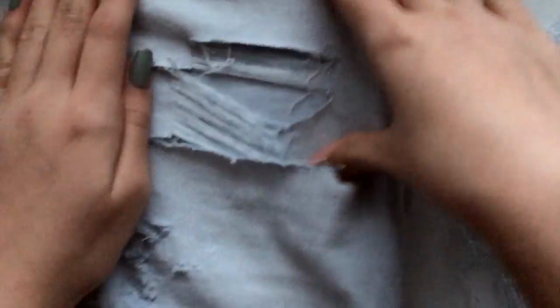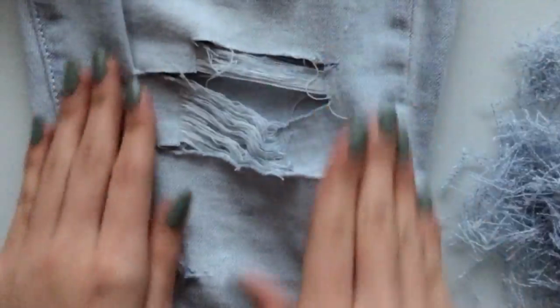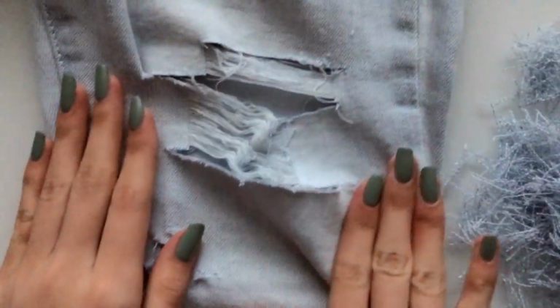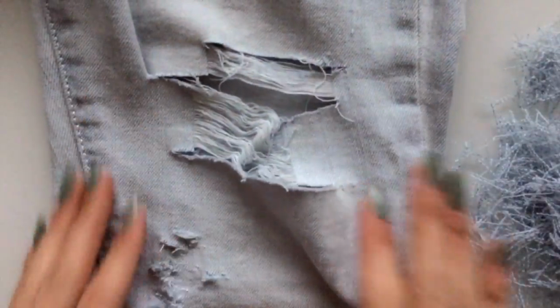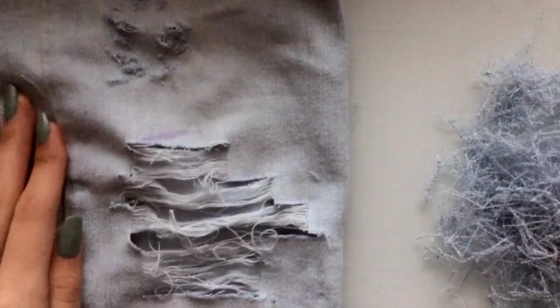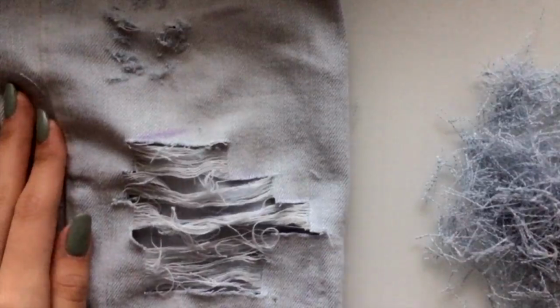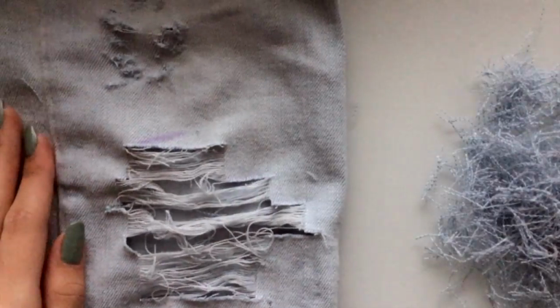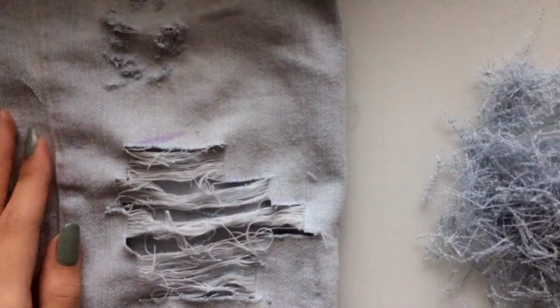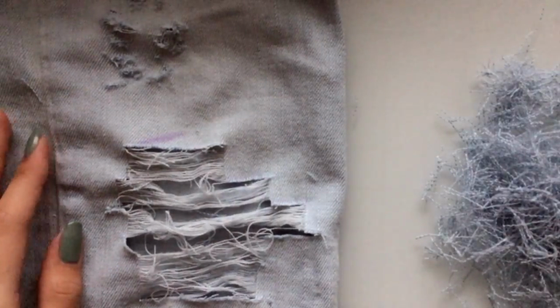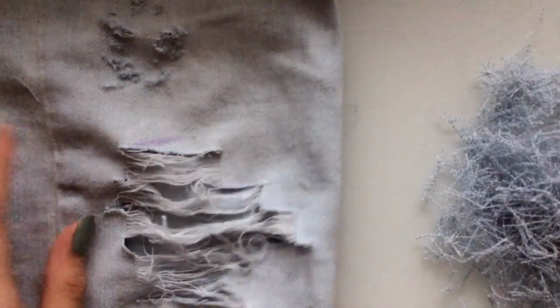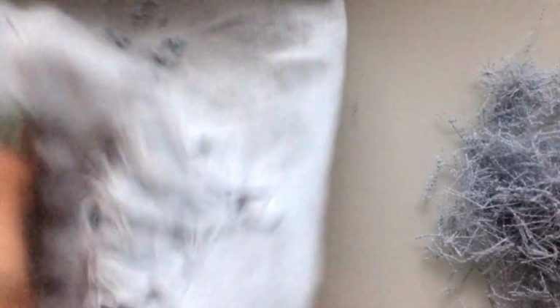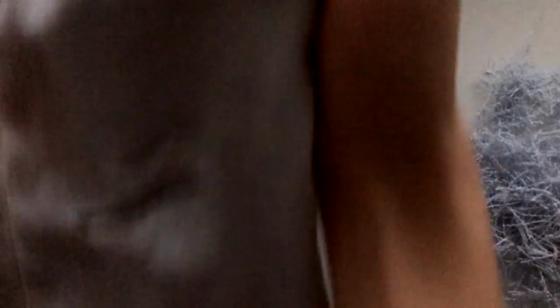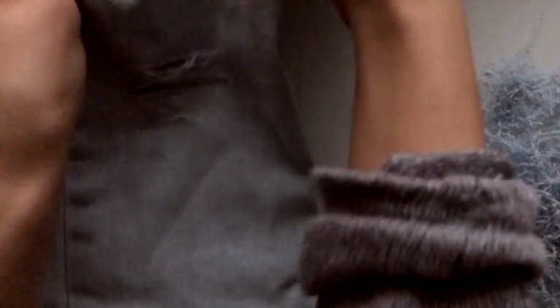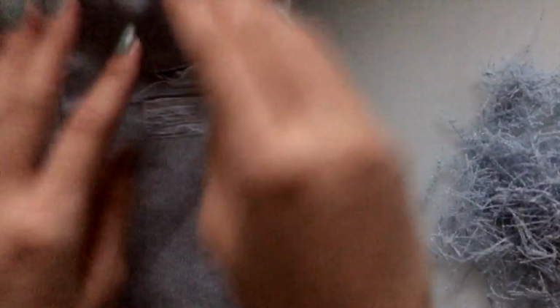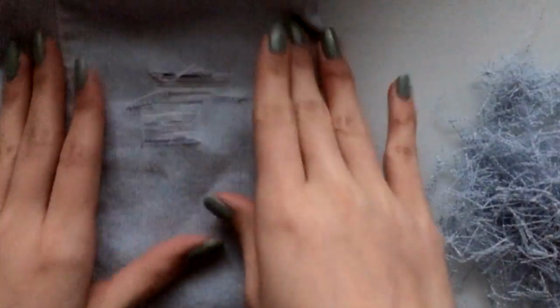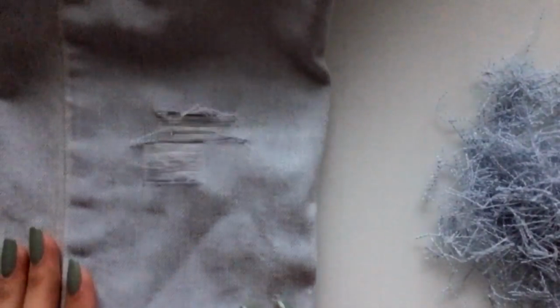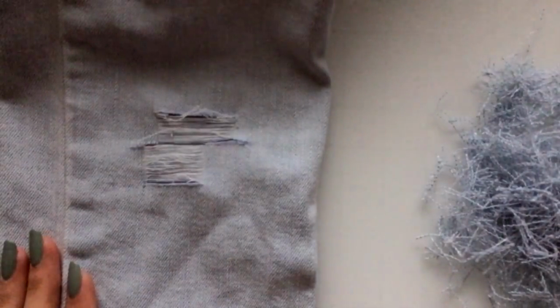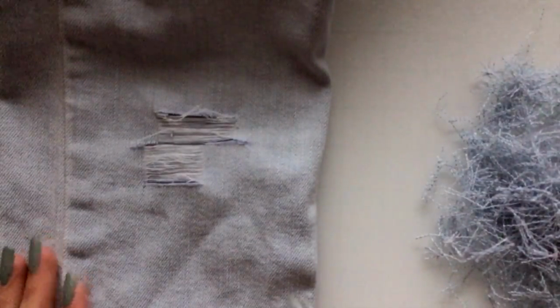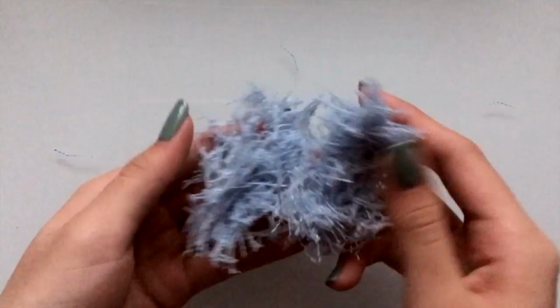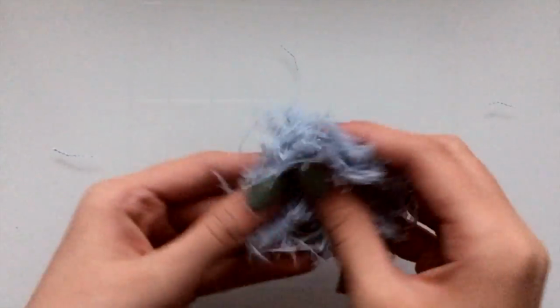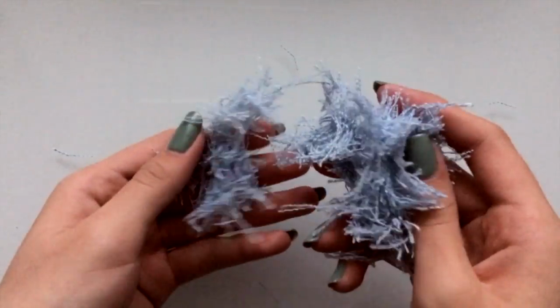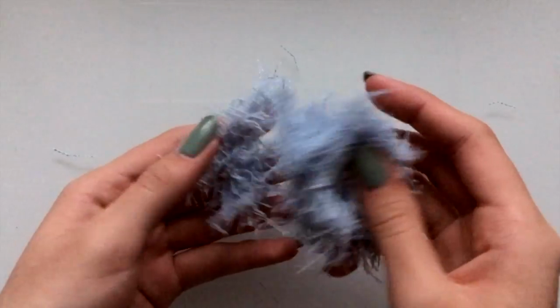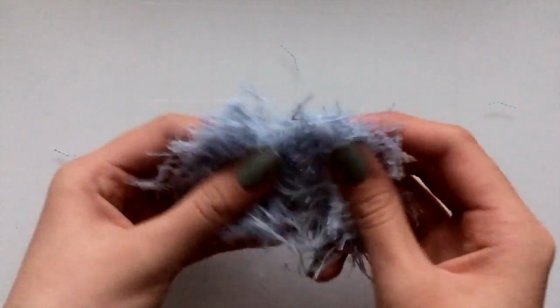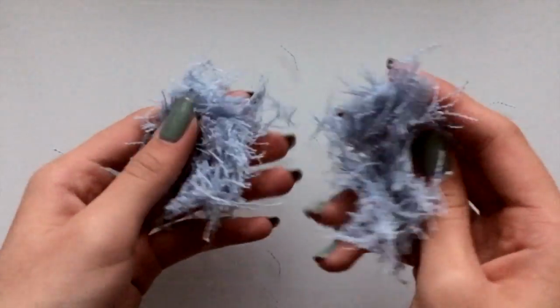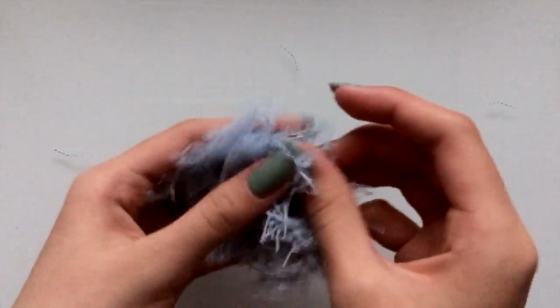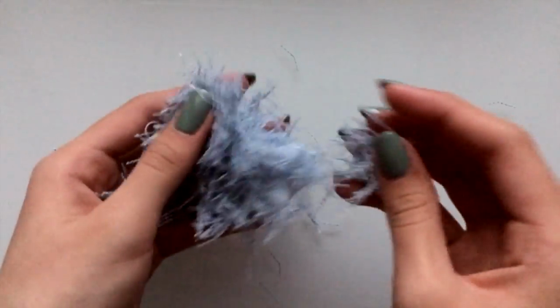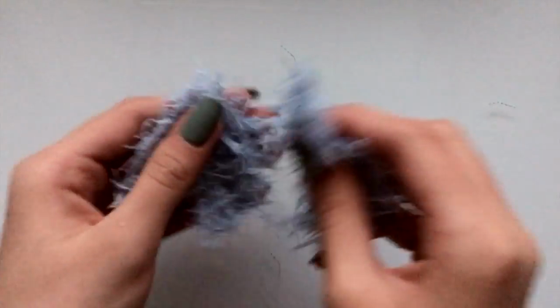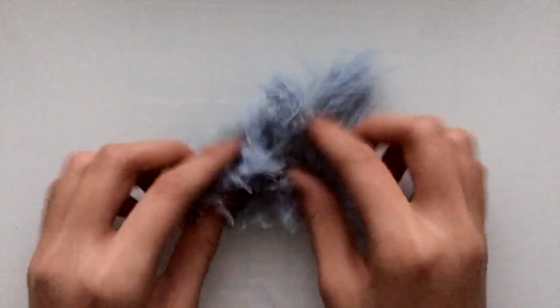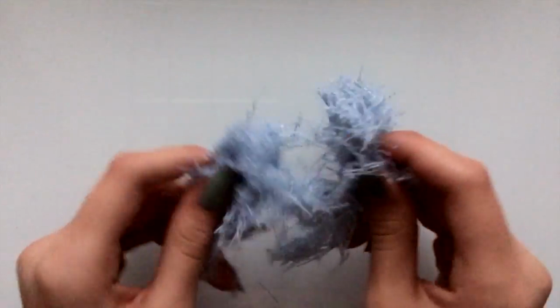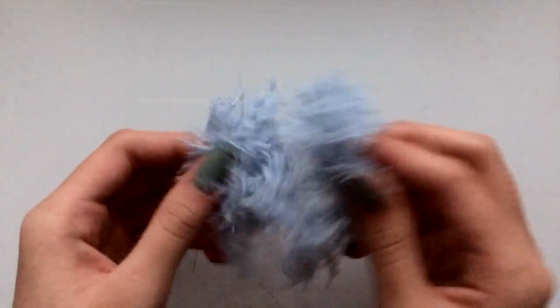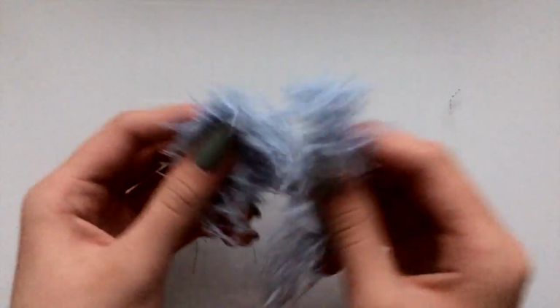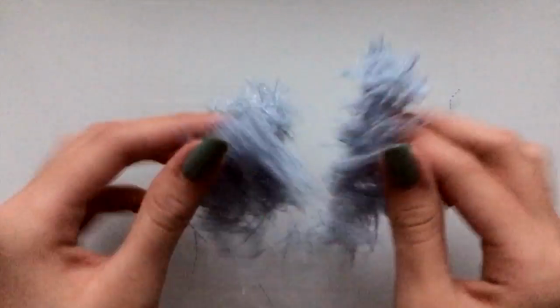Here's what it looks like when I've finished! You'll be left with all of these blue threads — just throw them out. And here's the second technique.